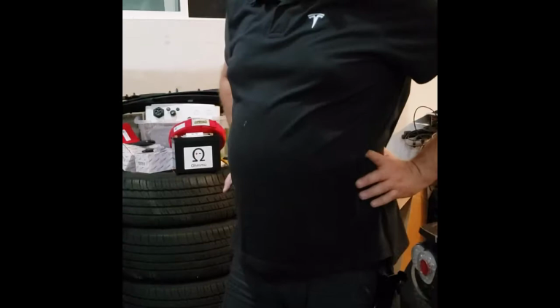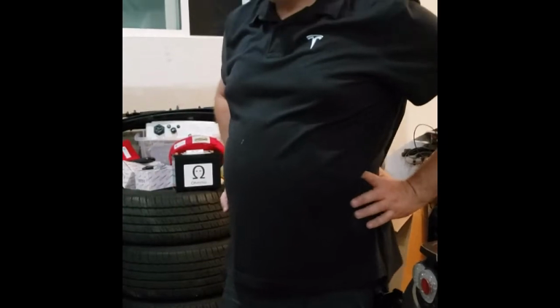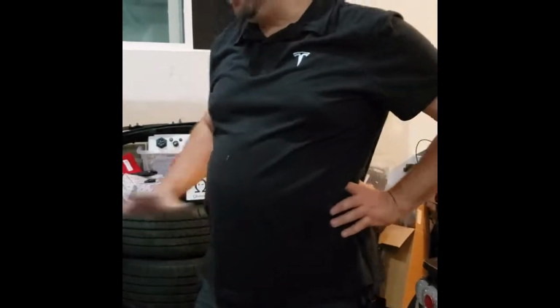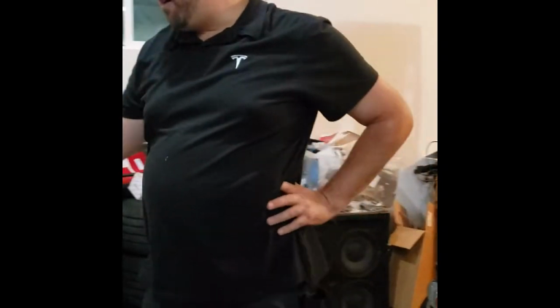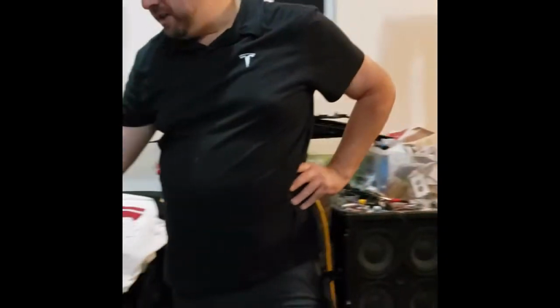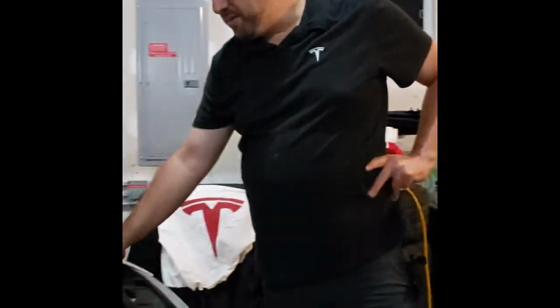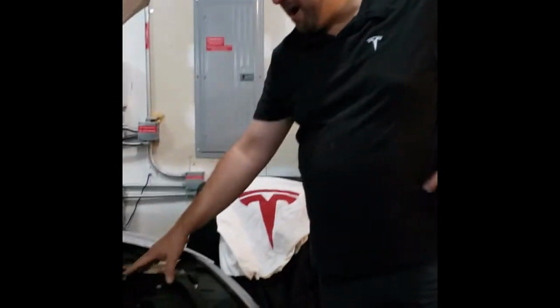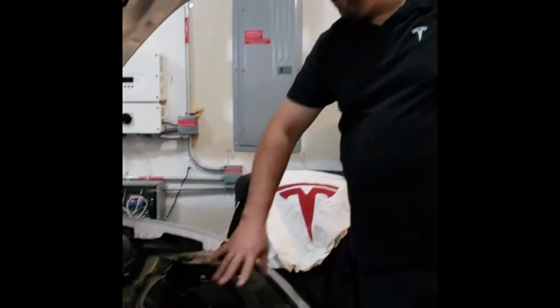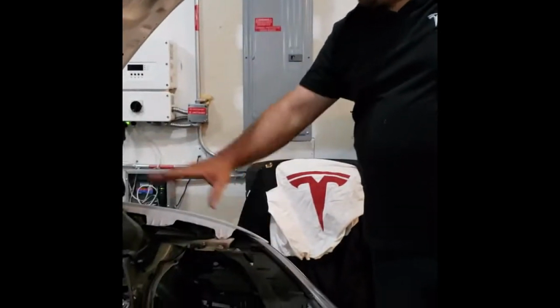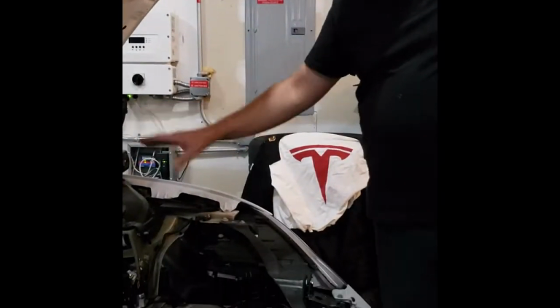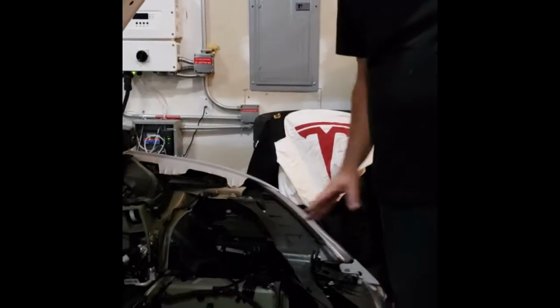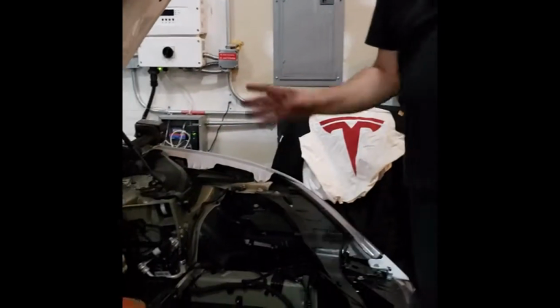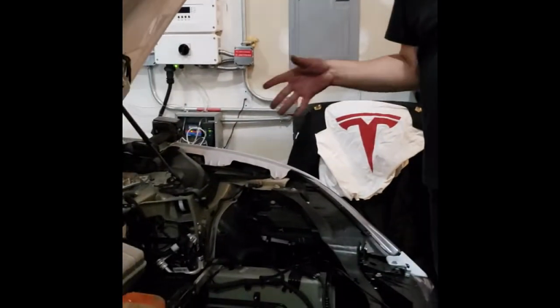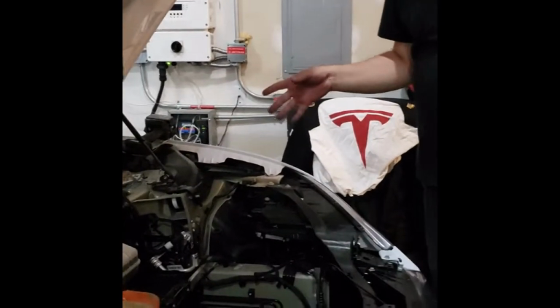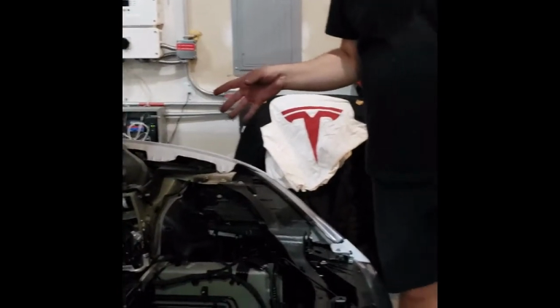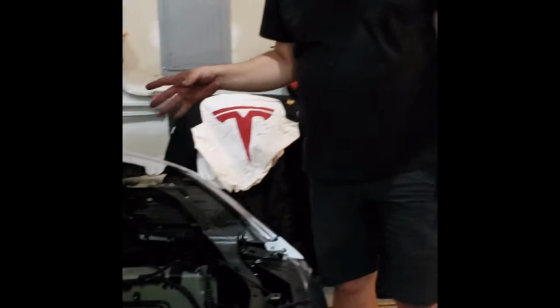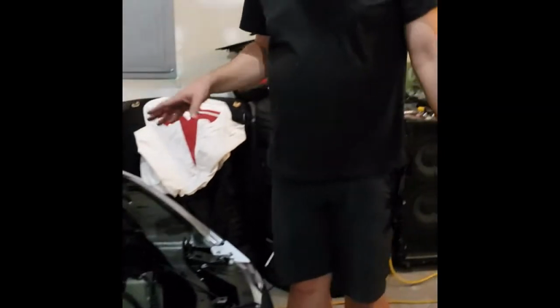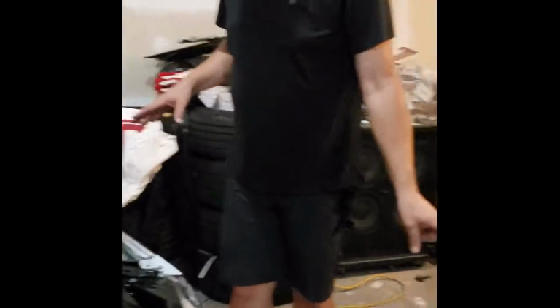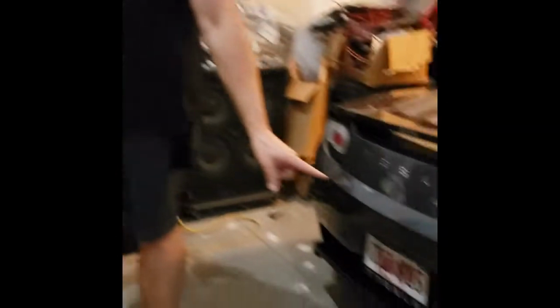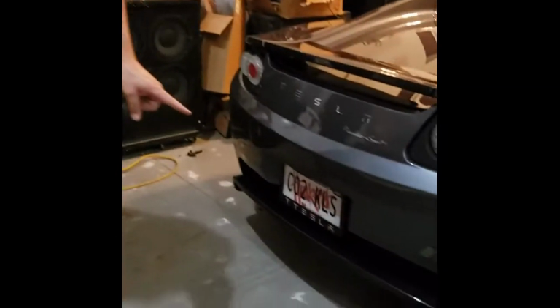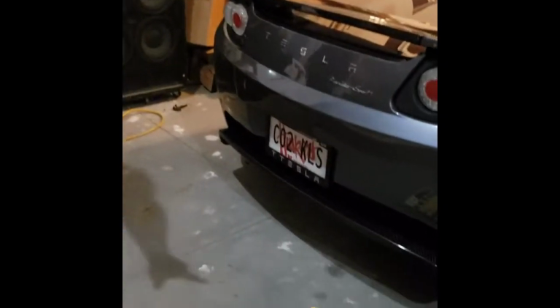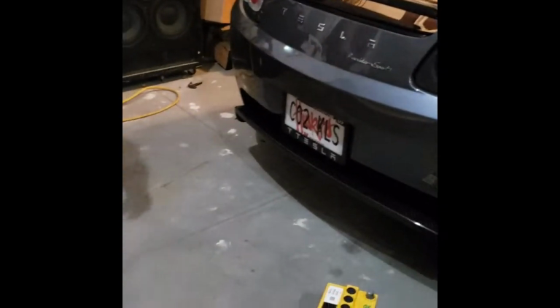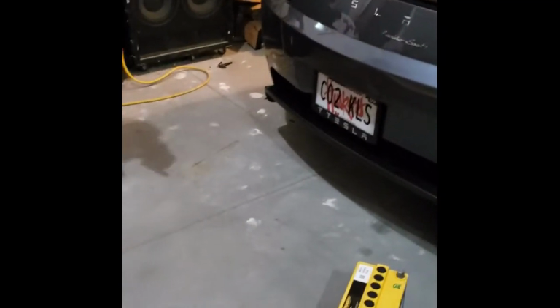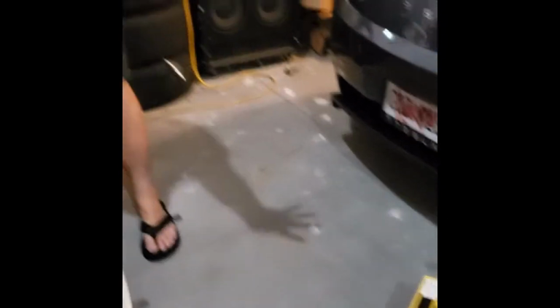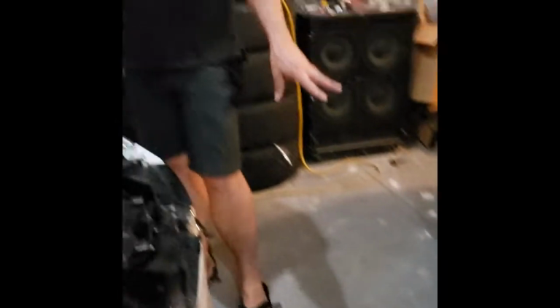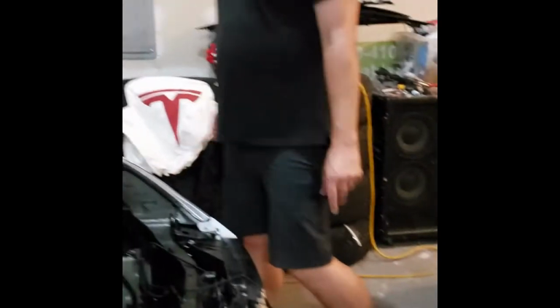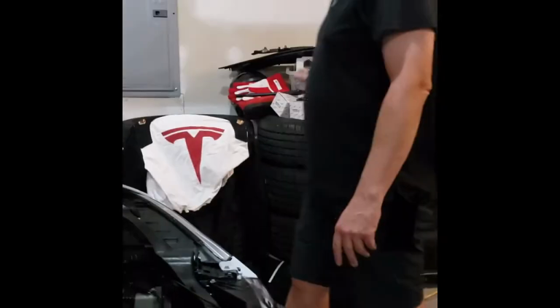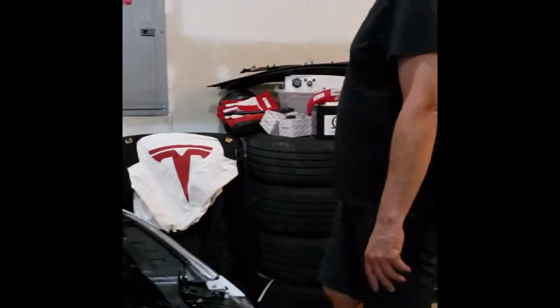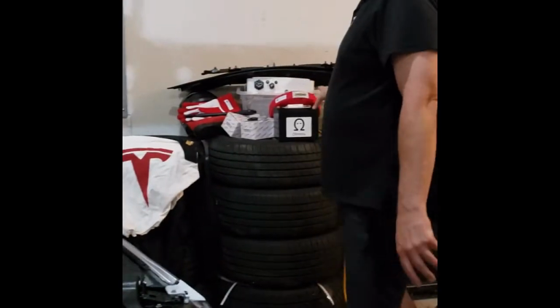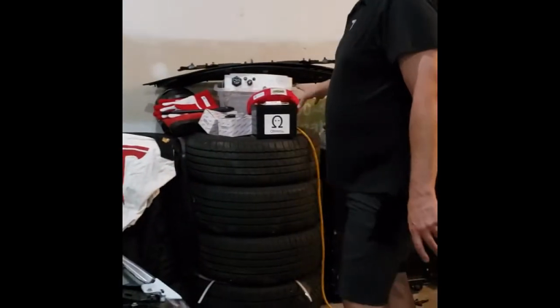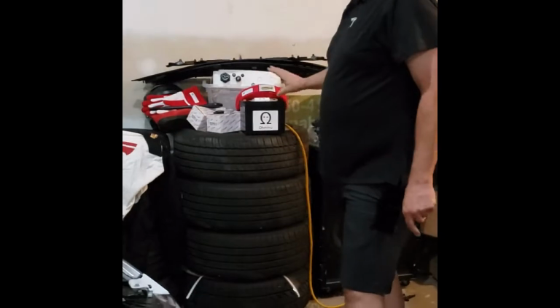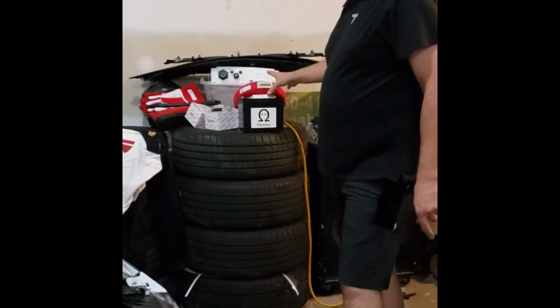Alright, we got the battery pulled out. It's just a matter of a few more 10 millimeter bolts and also a 12 millimeter bolt on the battery. Battery's out and the new battery is here, just about to put it in.